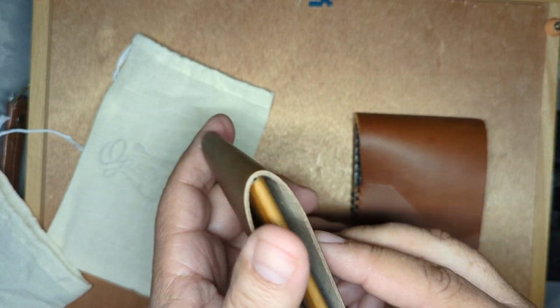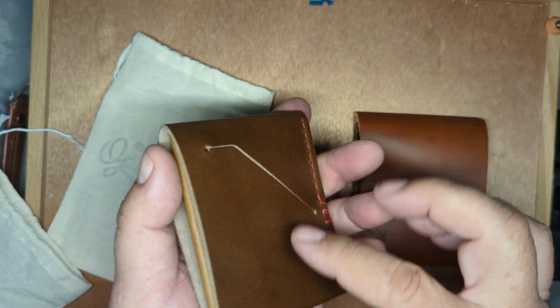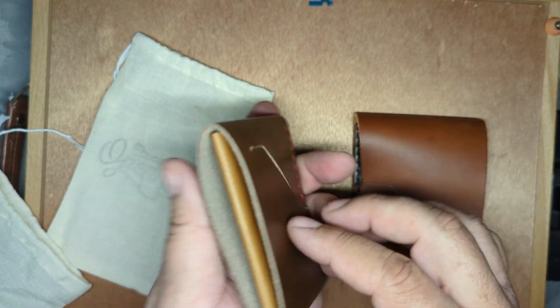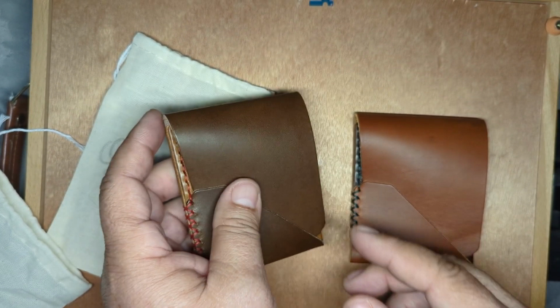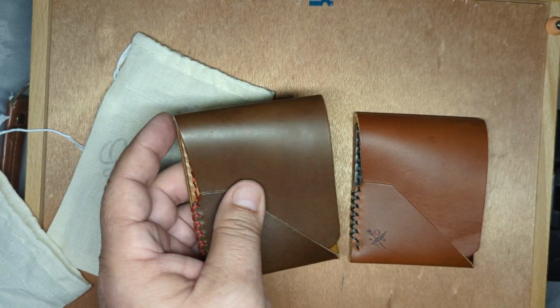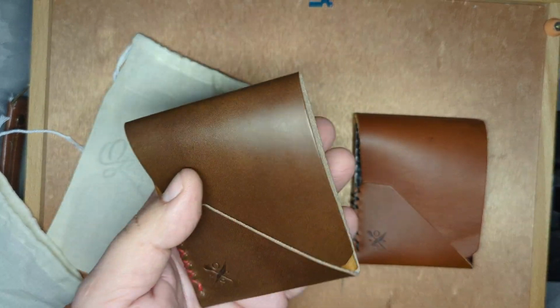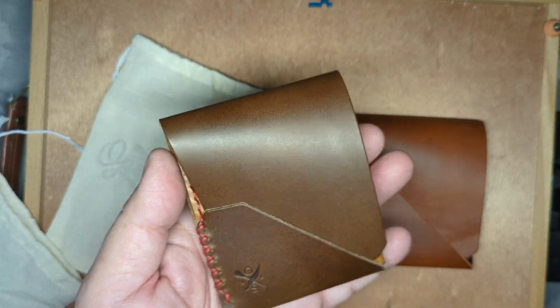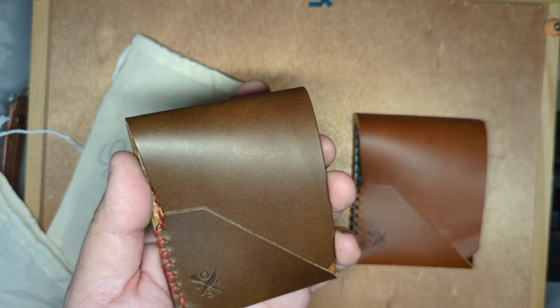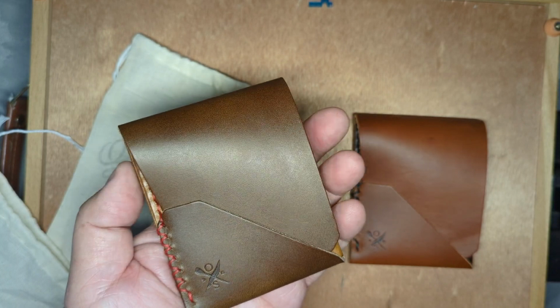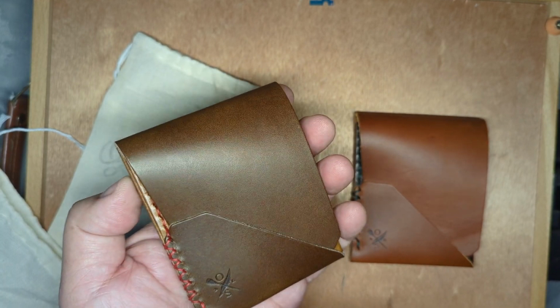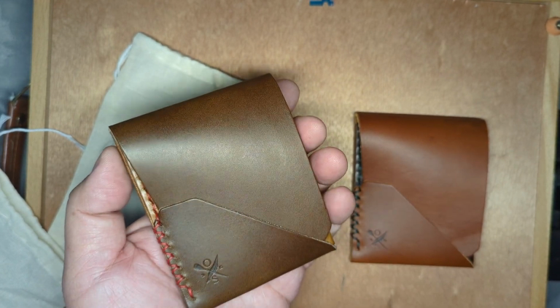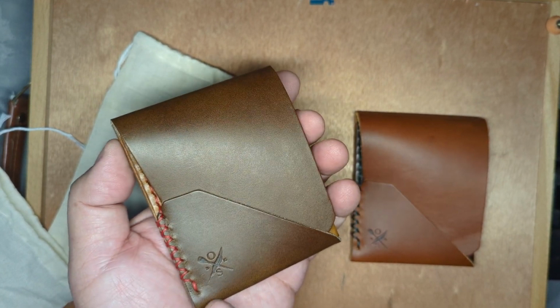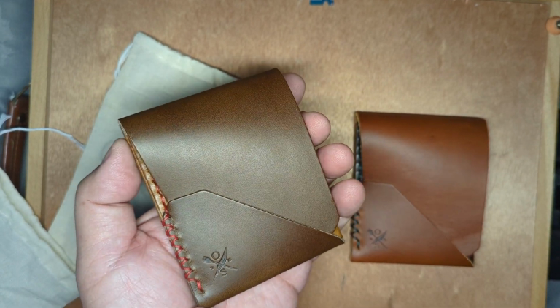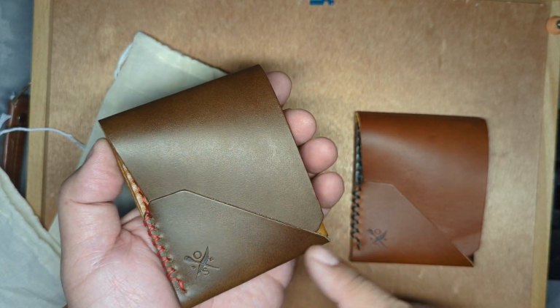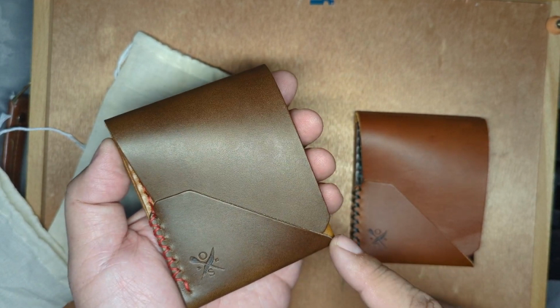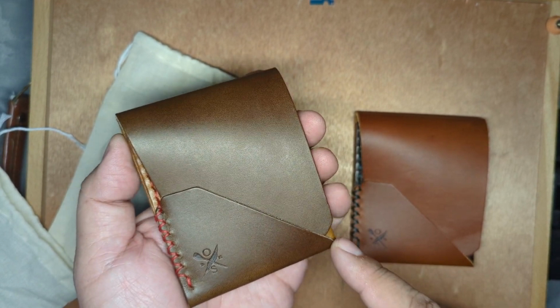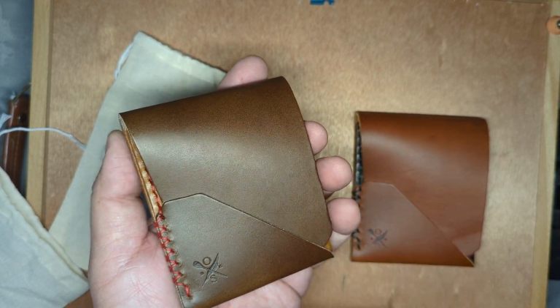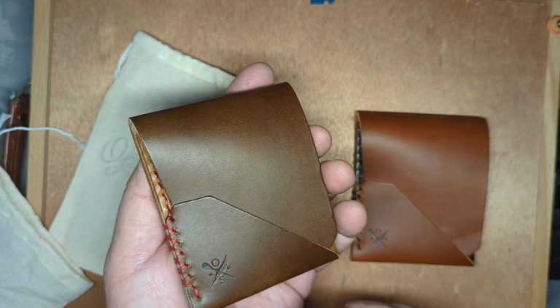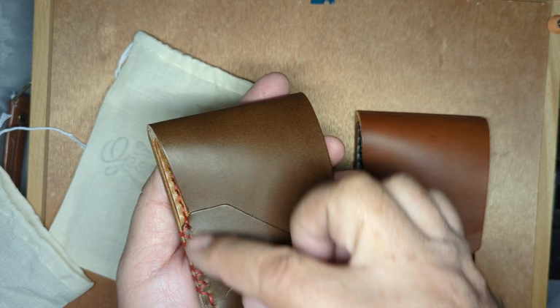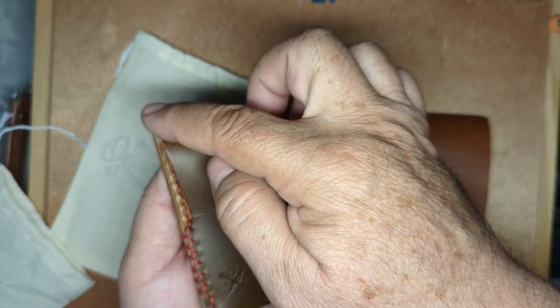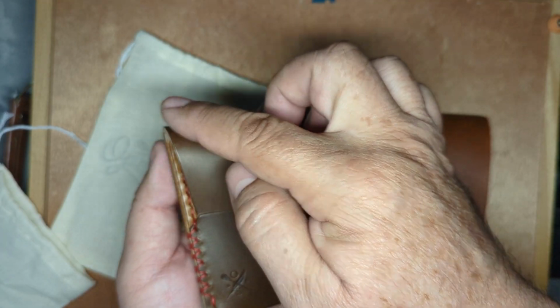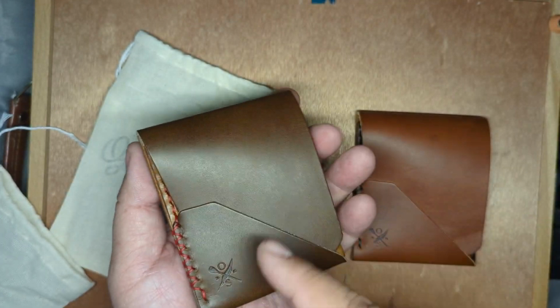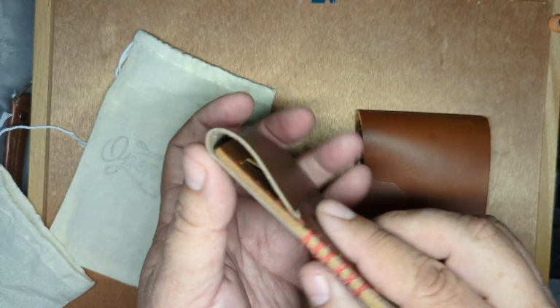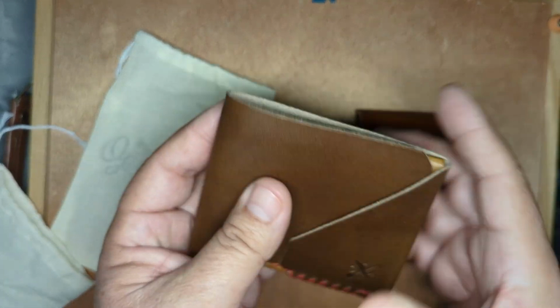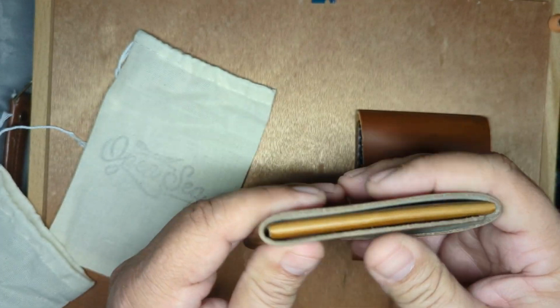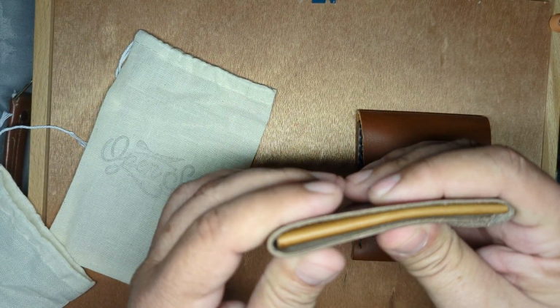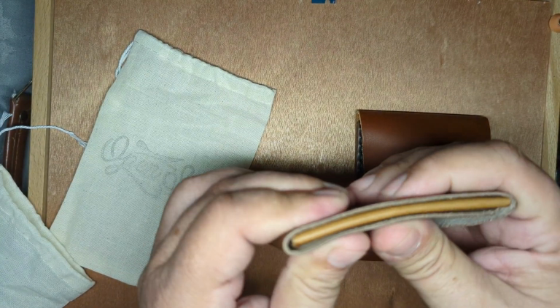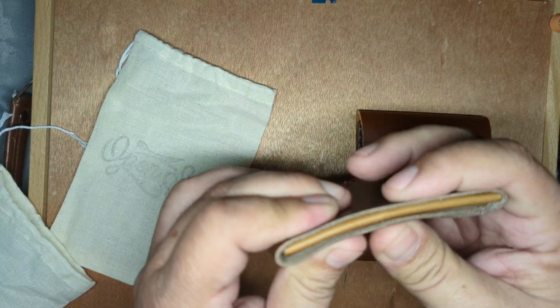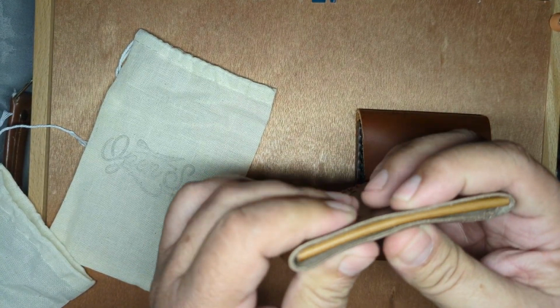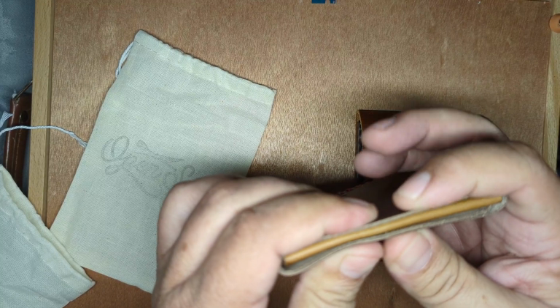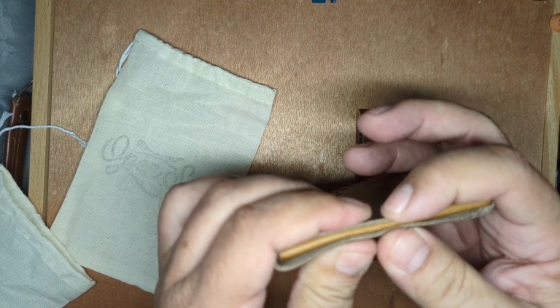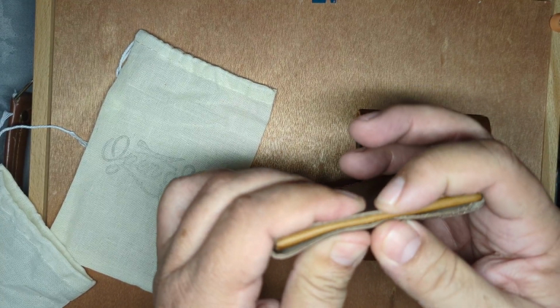And I think it's beautiful. Two pieces of leather. The dimensions are 3, 1 and 1 quarter, and 3.75. And when it's empty, it's just a quarter of an inch.